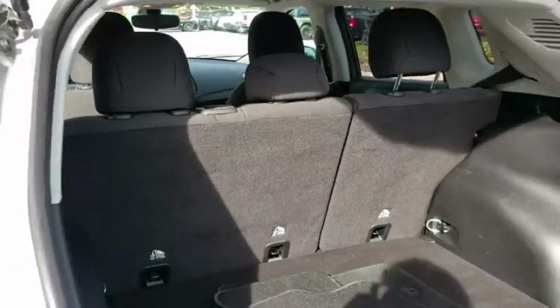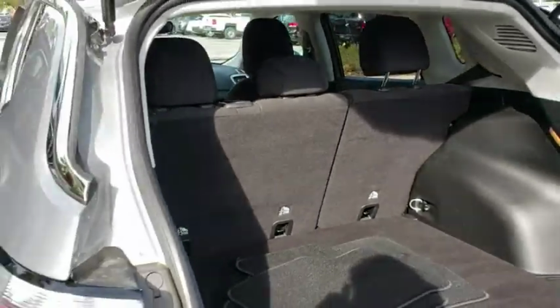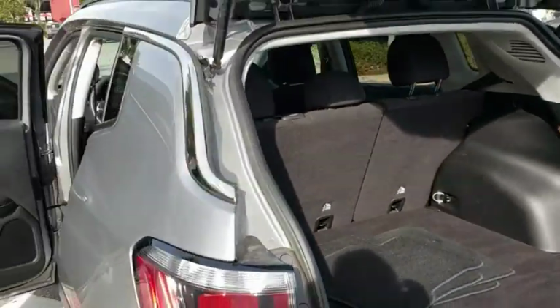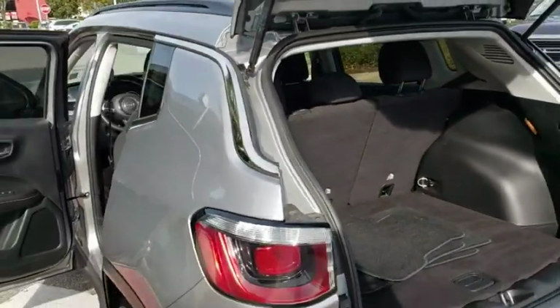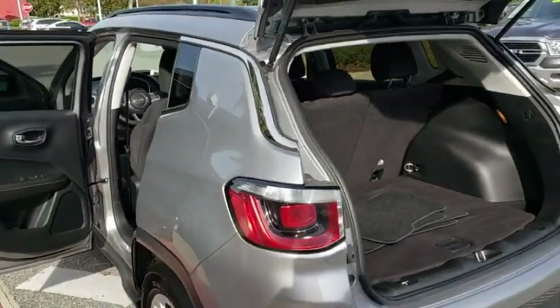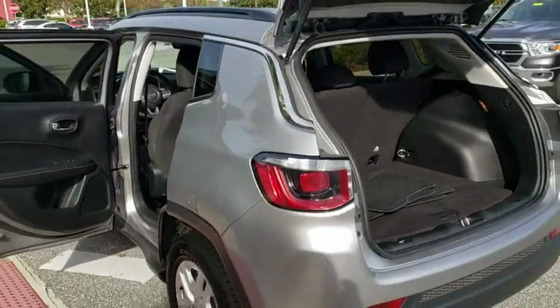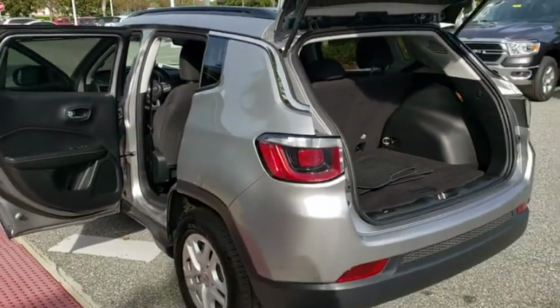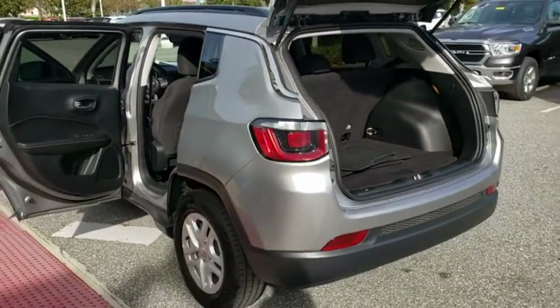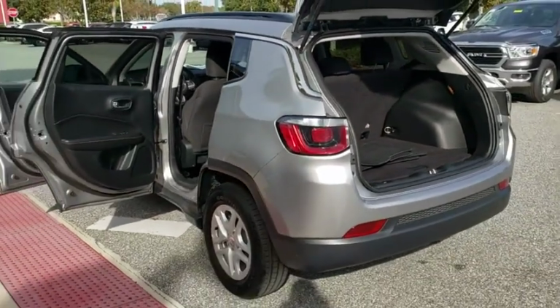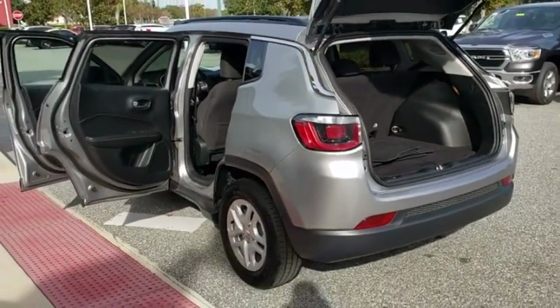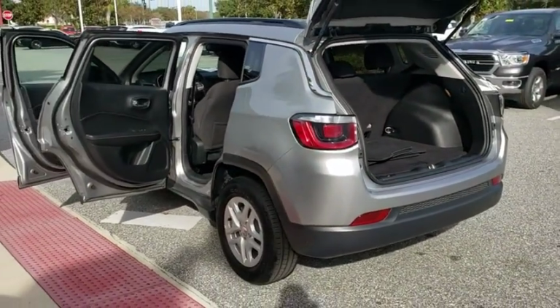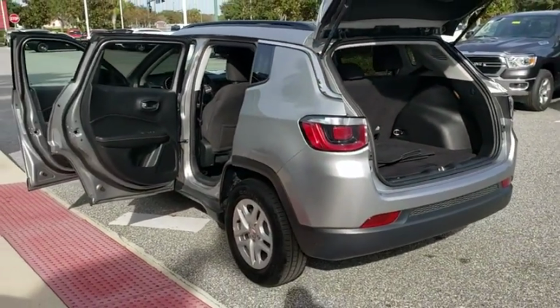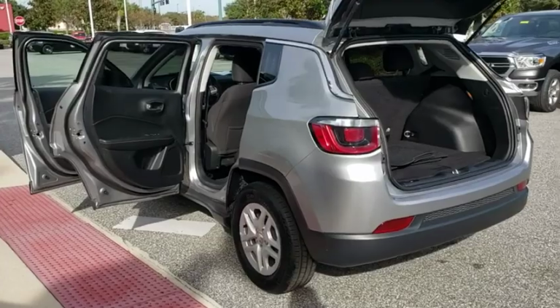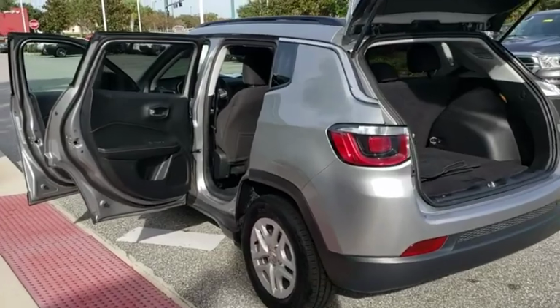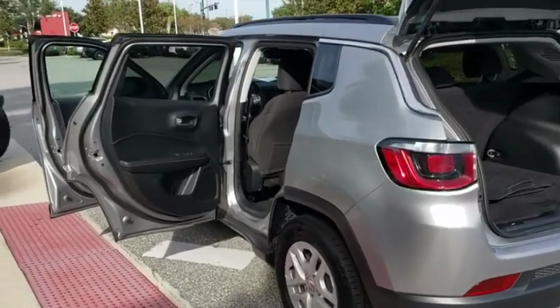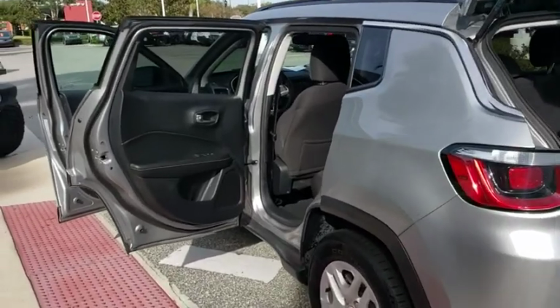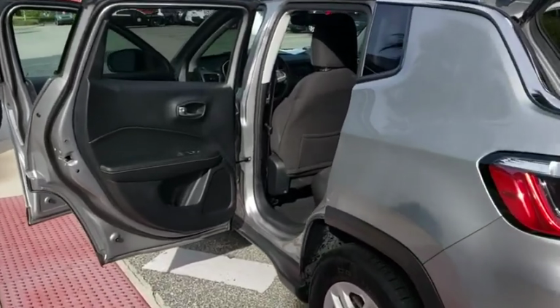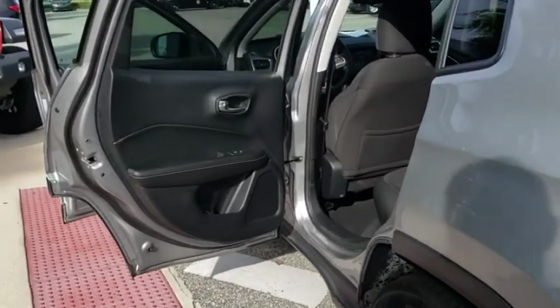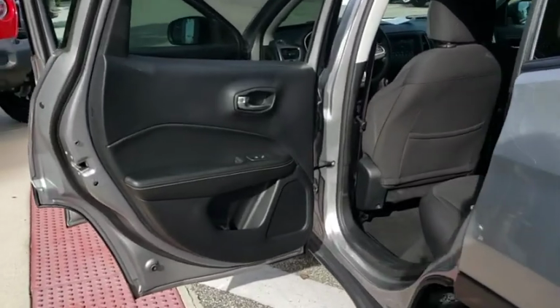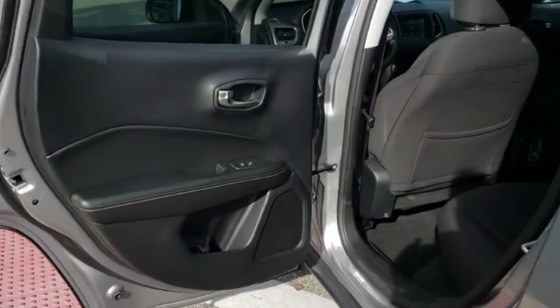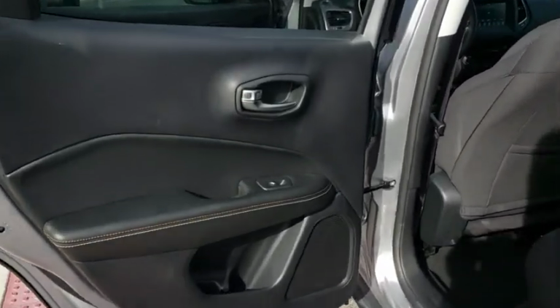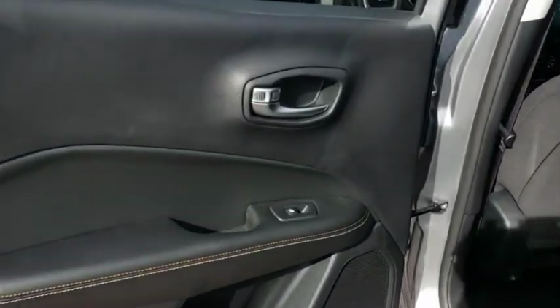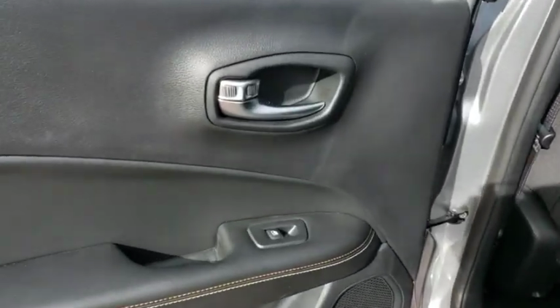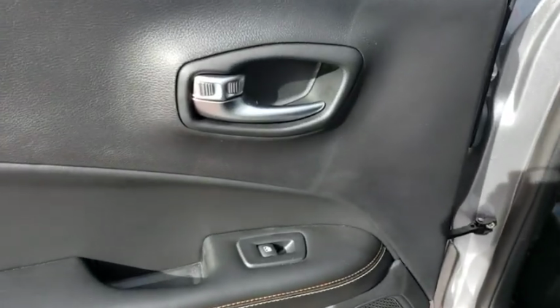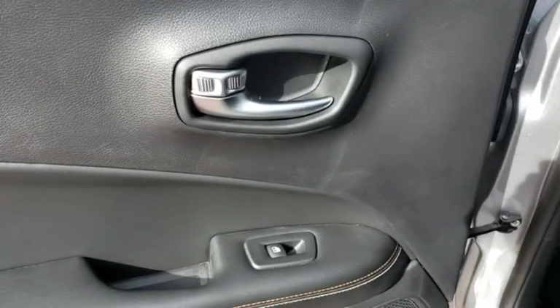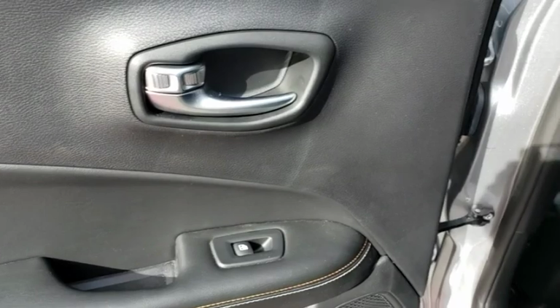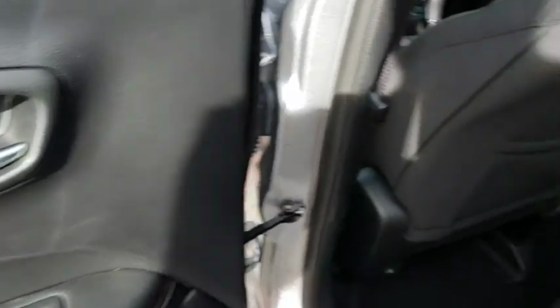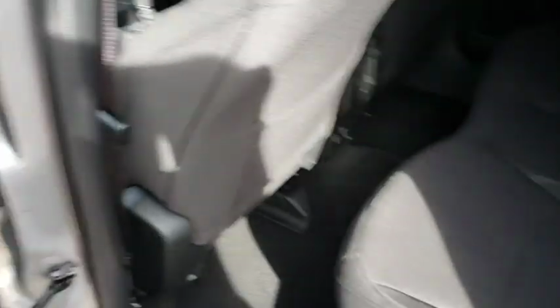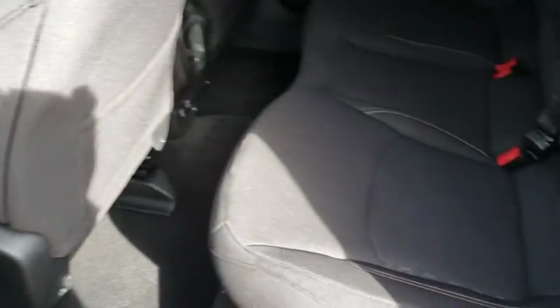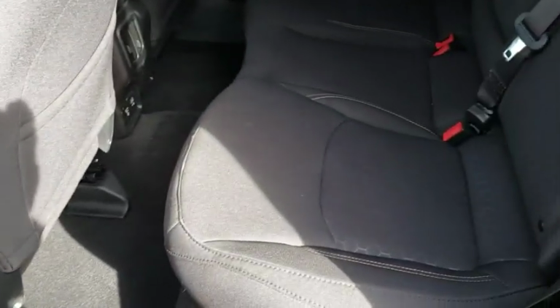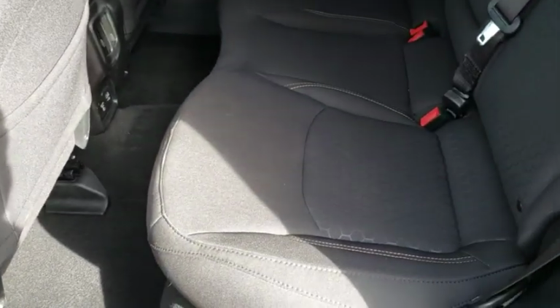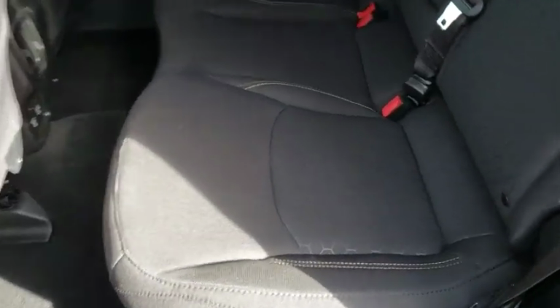Adjustable steering wheel, four-wheel disc brakes, cruise control, keyless start, floor mats, AM-FM stereo radio, rear defrost, climate control, front-wheel drive, MP3 player, power door locks.